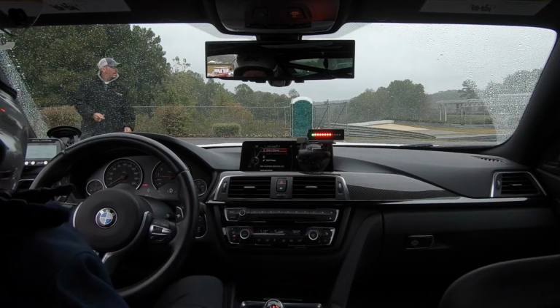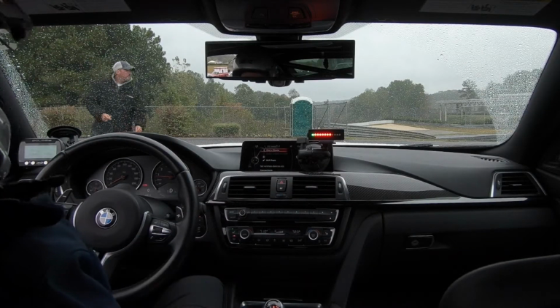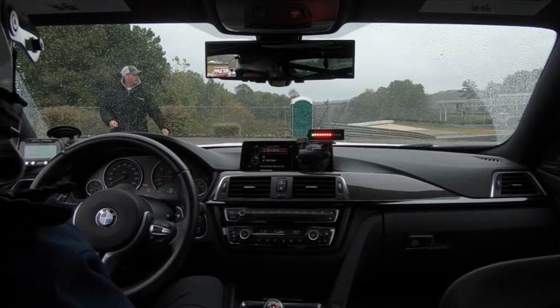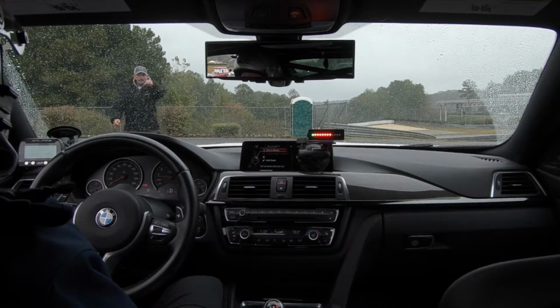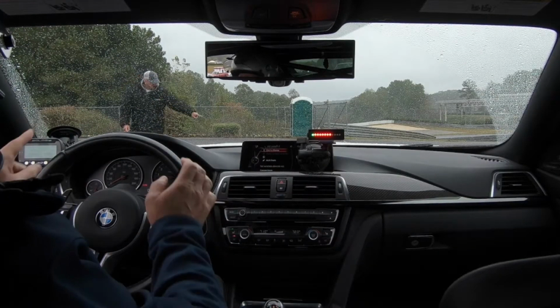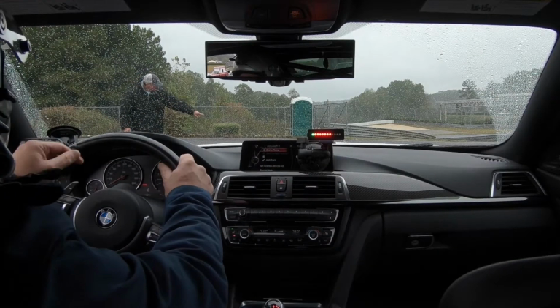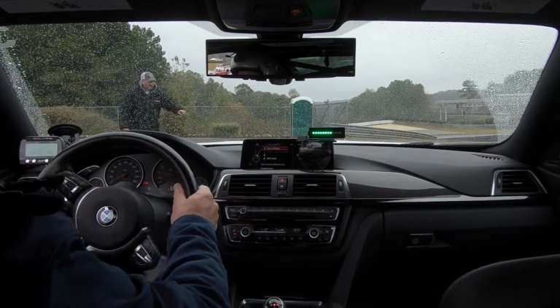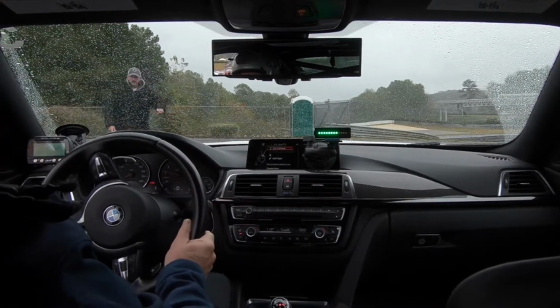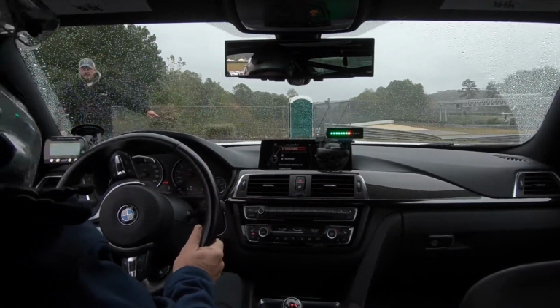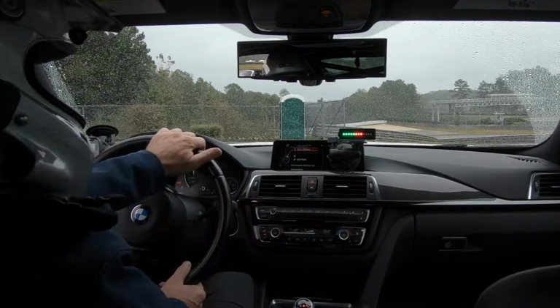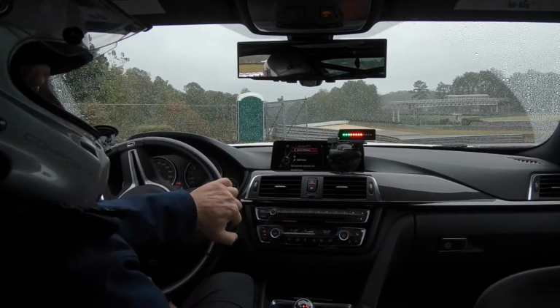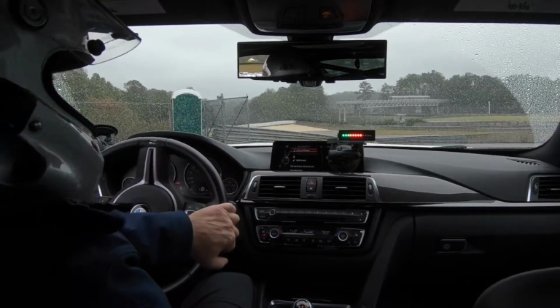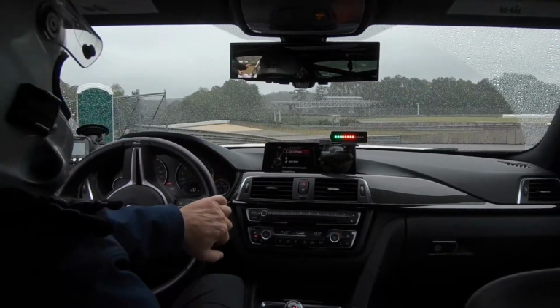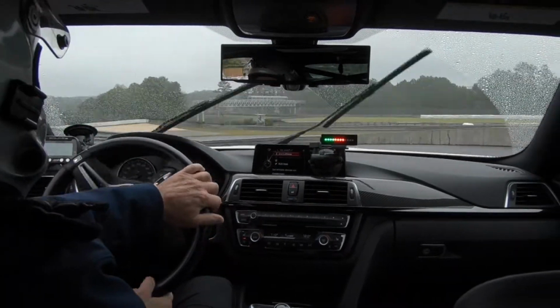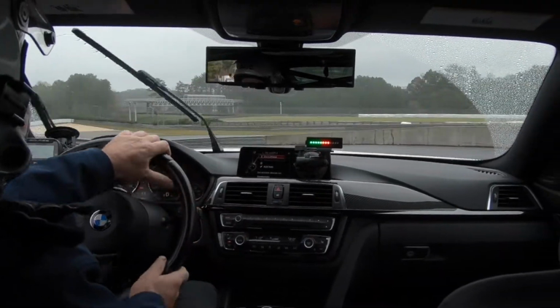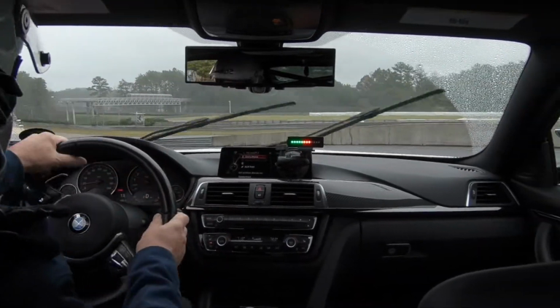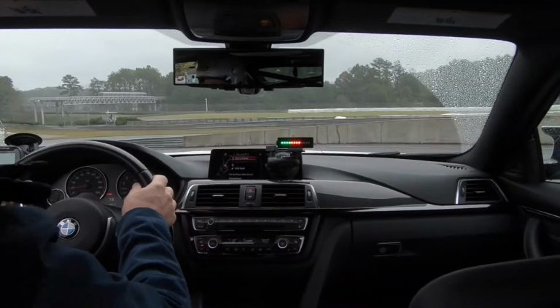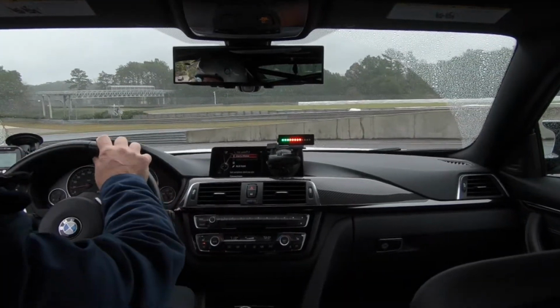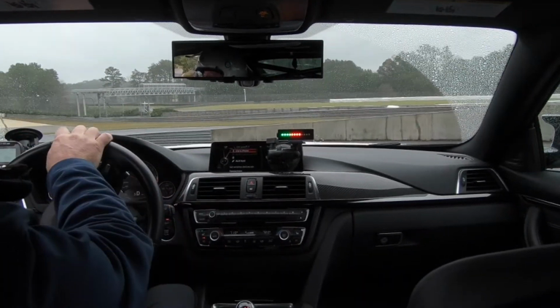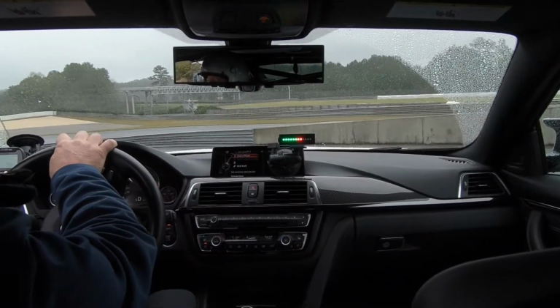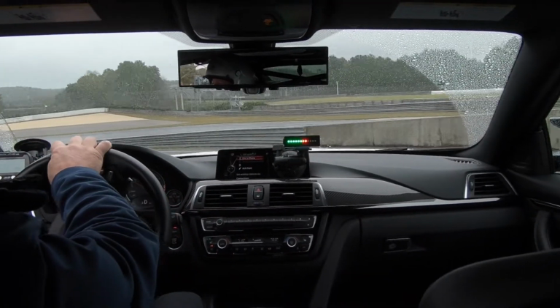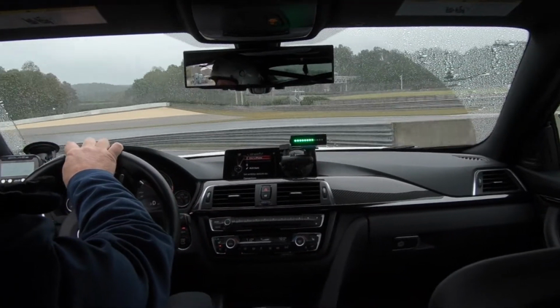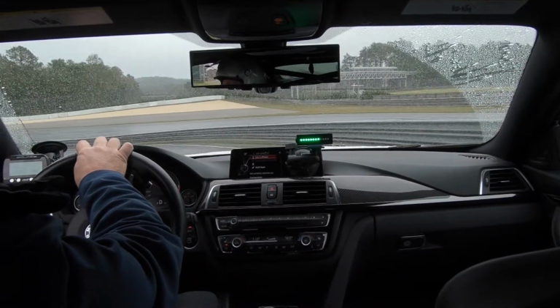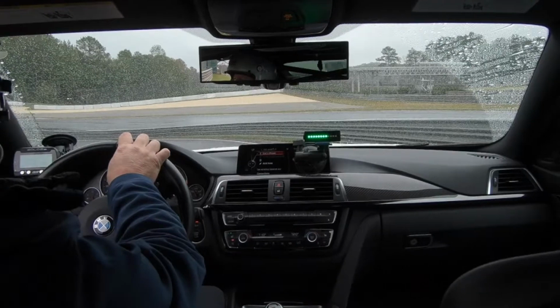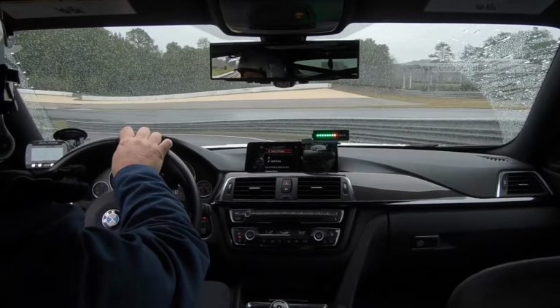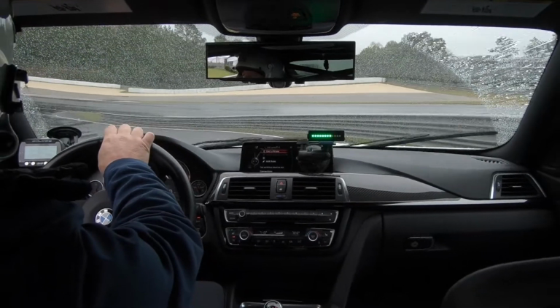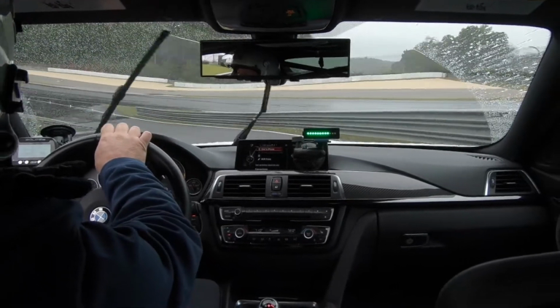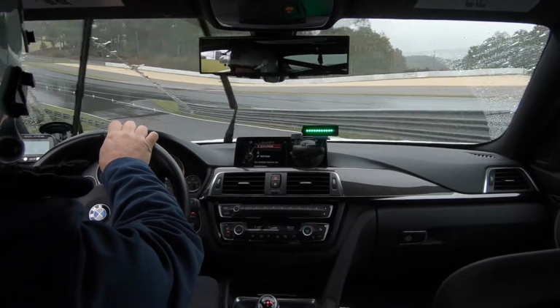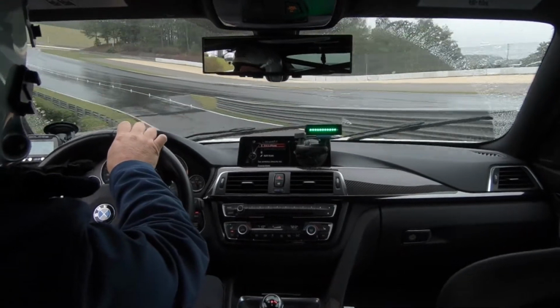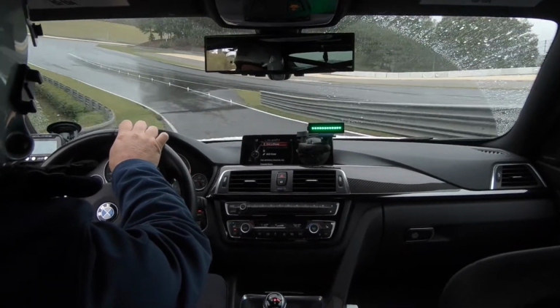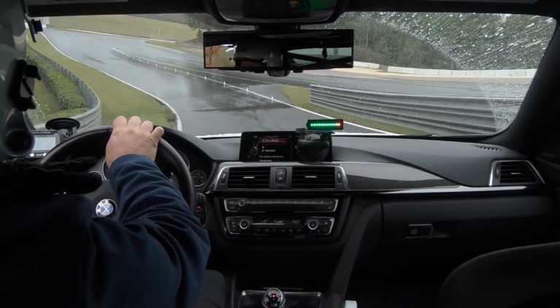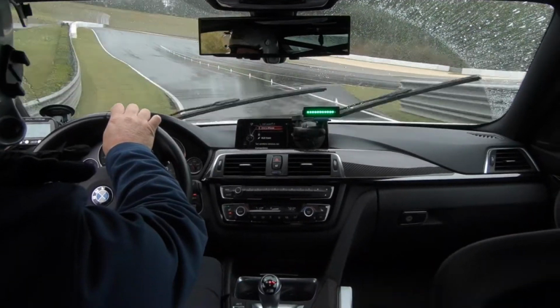Hey everybody, it's Eric Meyer with InstructorSummit.com. We're here to talk a little bit about the Apex Pro and the lights. This is a fantastic tool. It's a little intimidating to folks, especially legacy instructors.